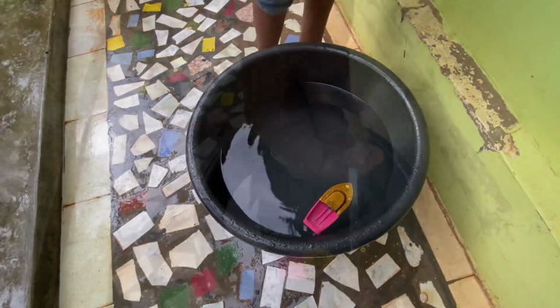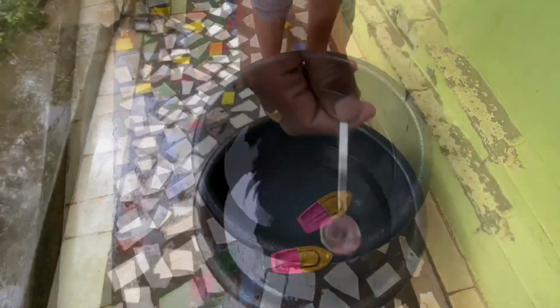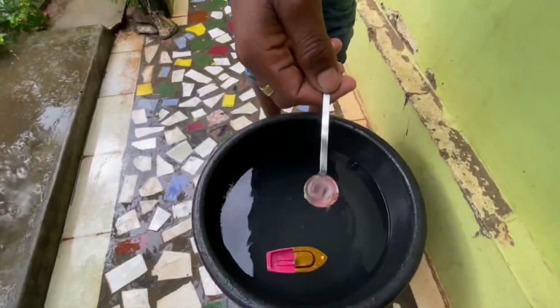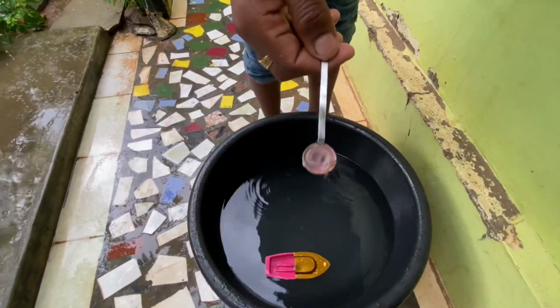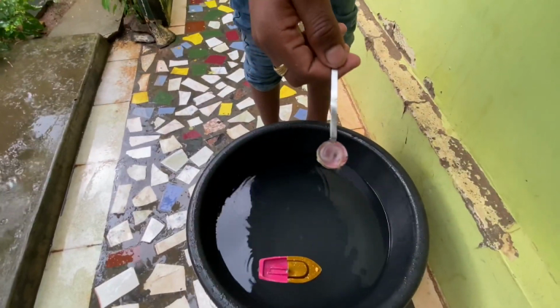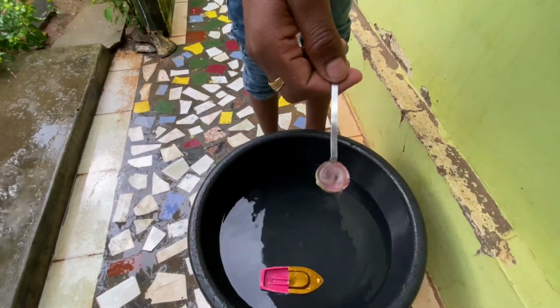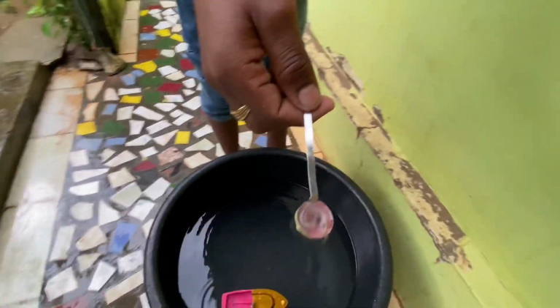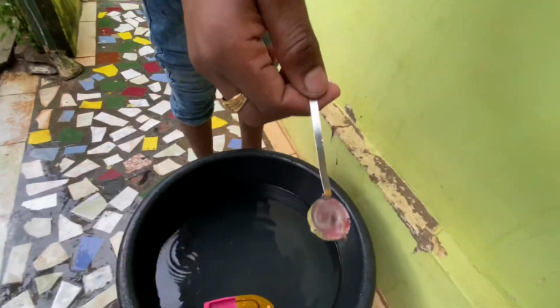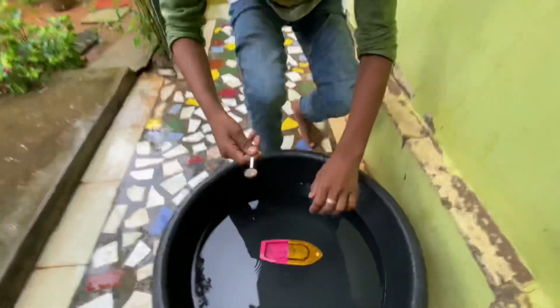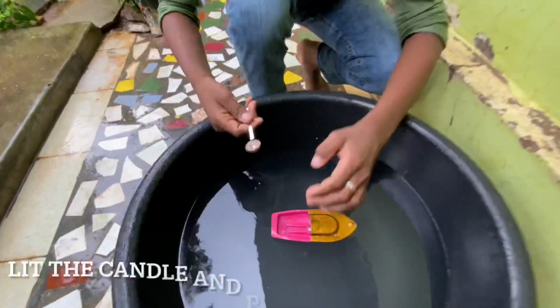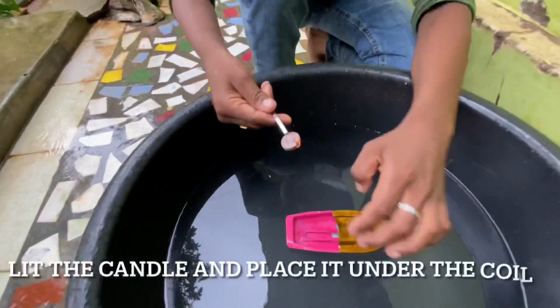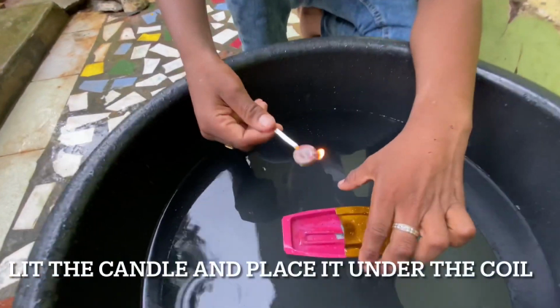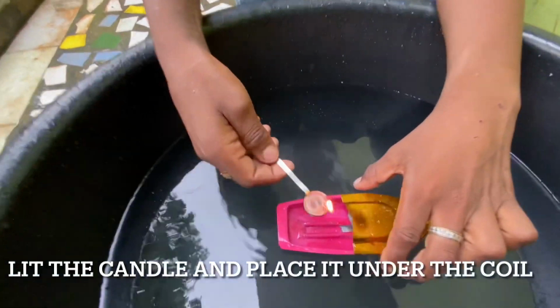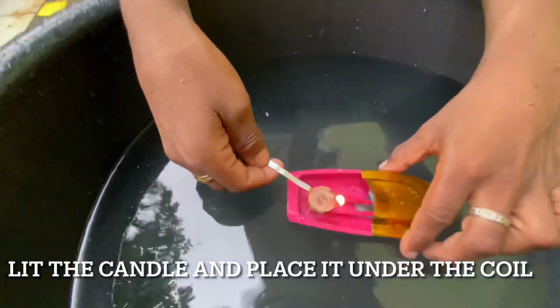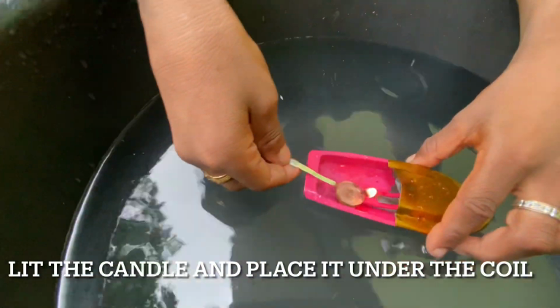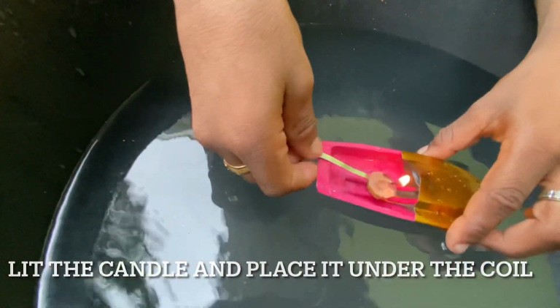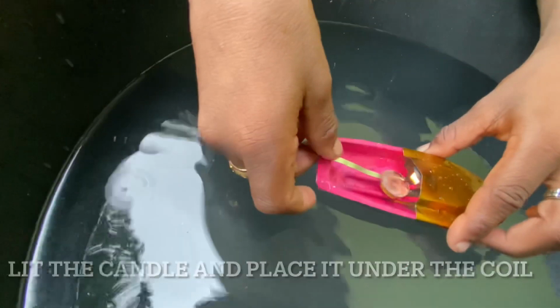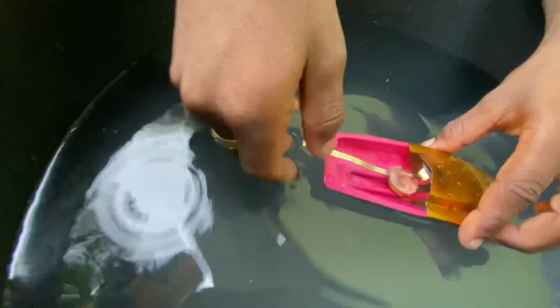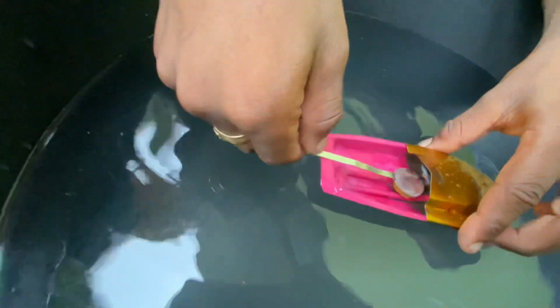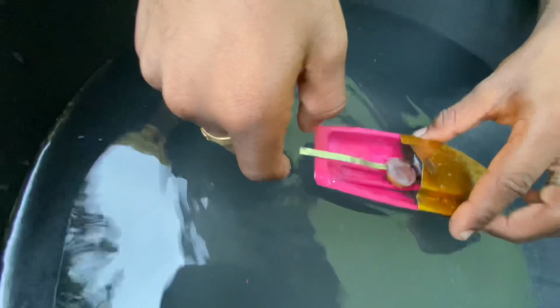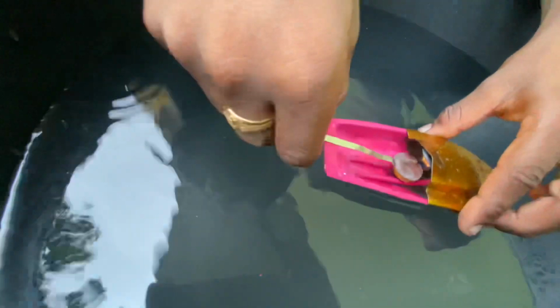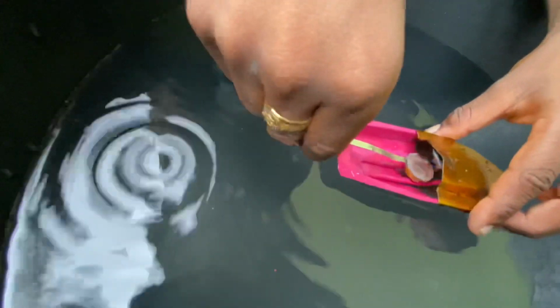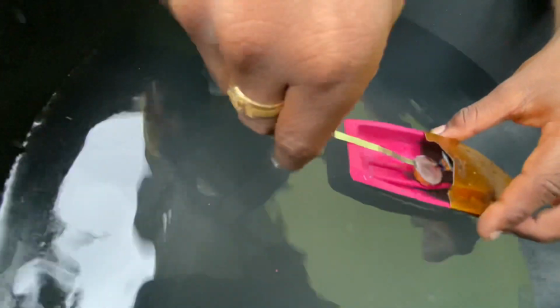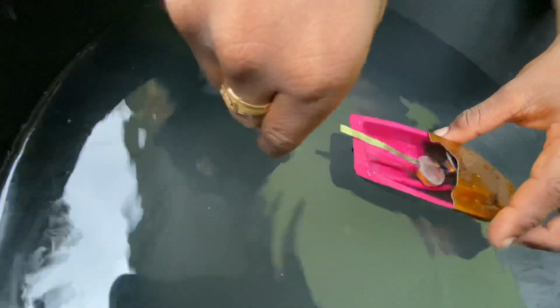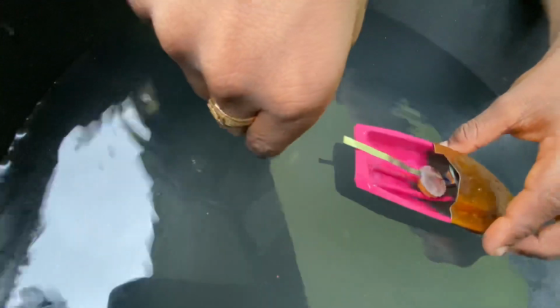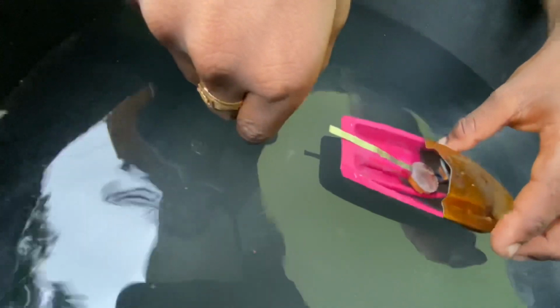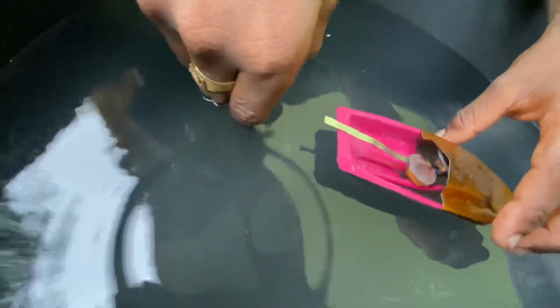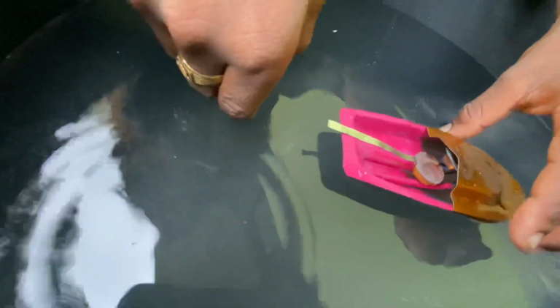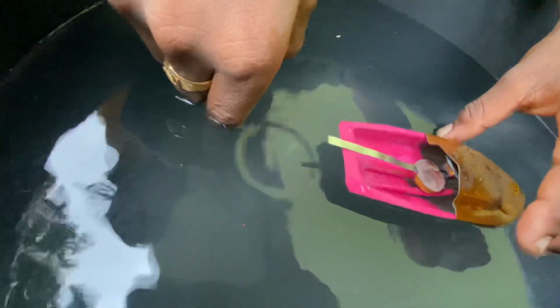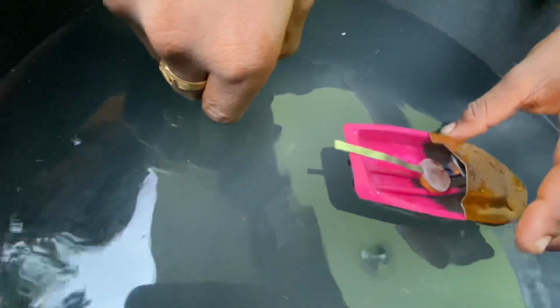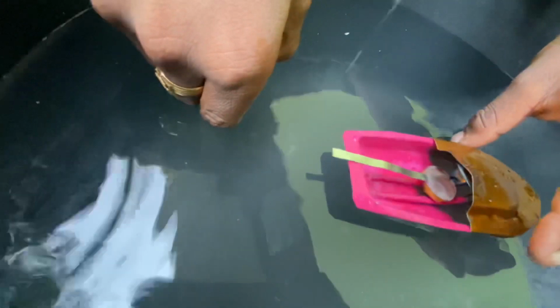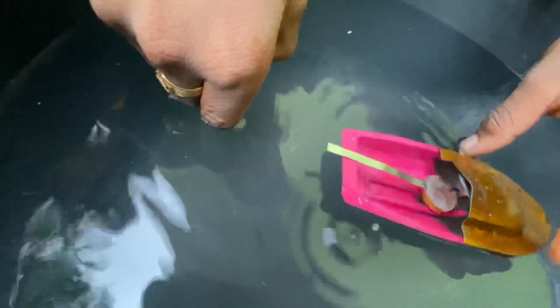This is a candle provision. We light the candle and add it to the boat. When the heat increases, the boat starts to move.